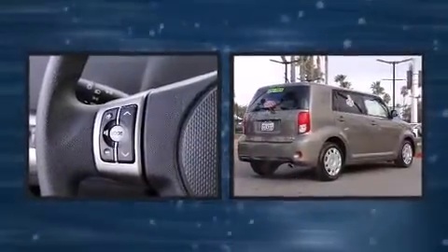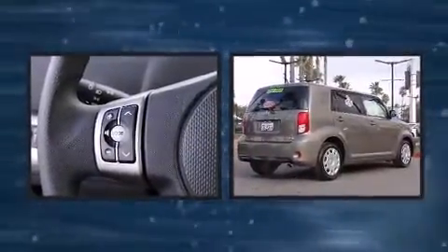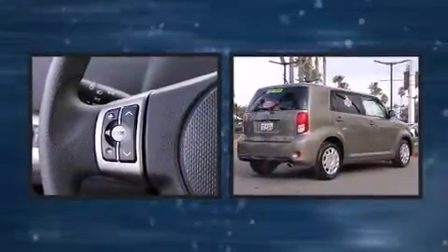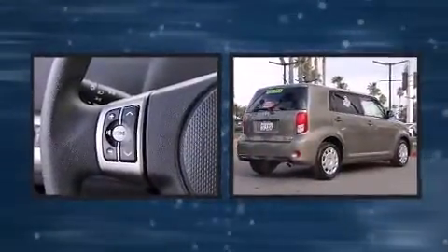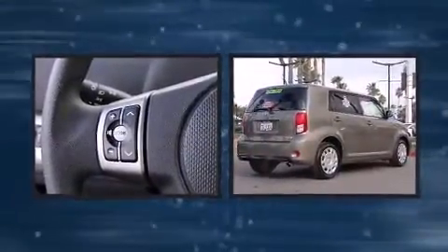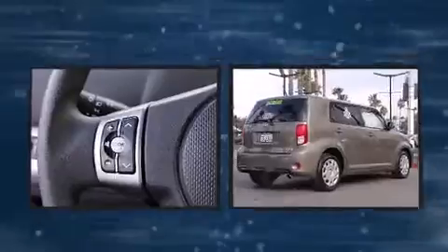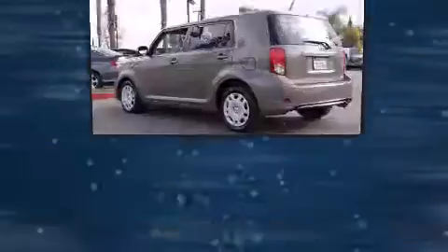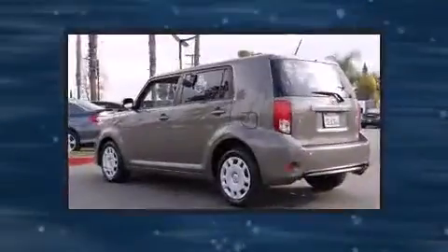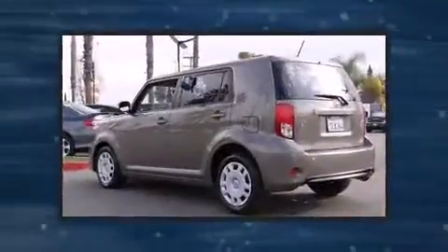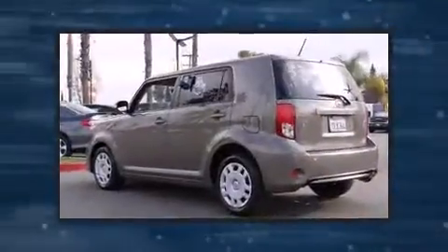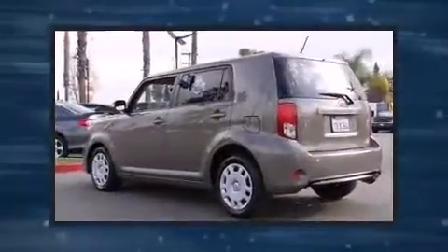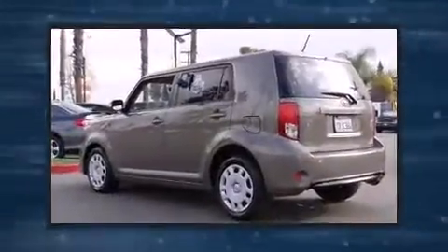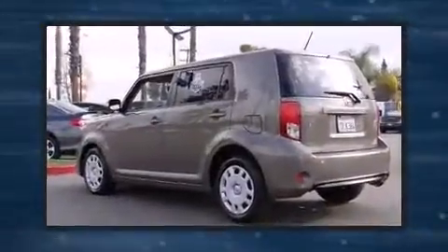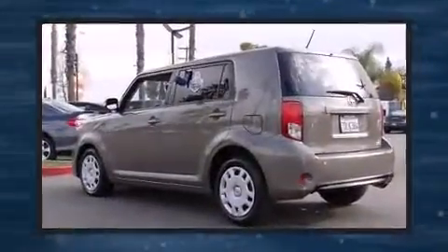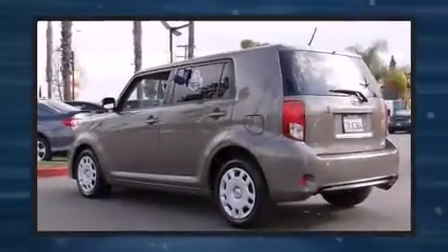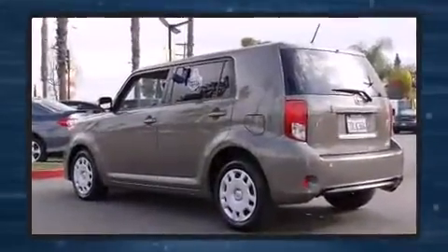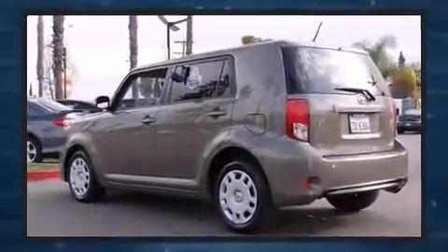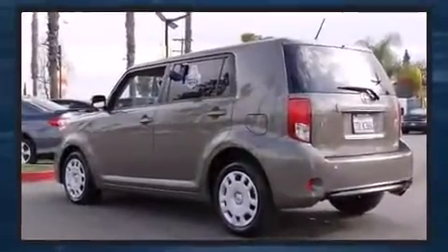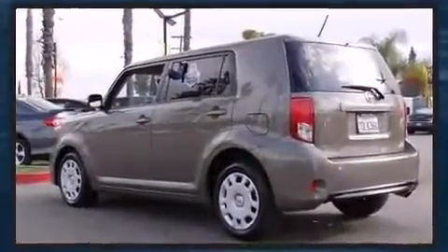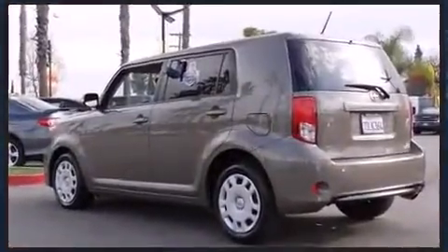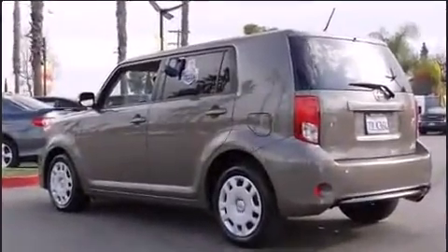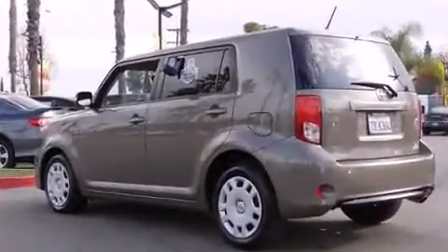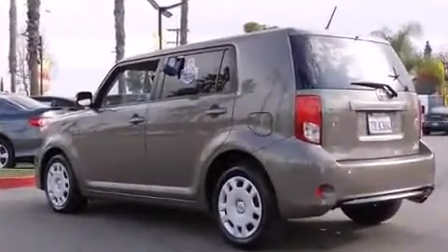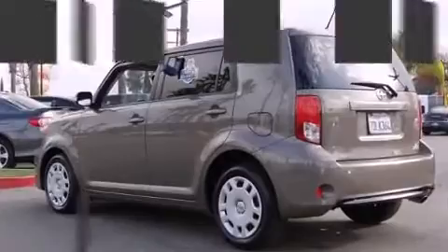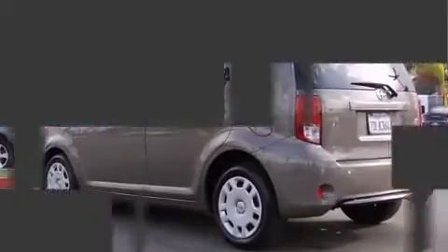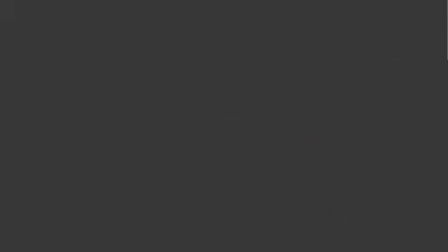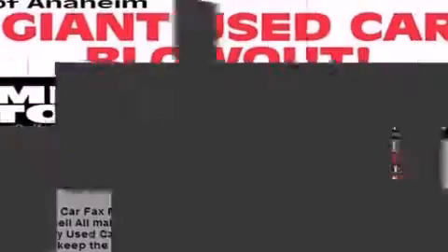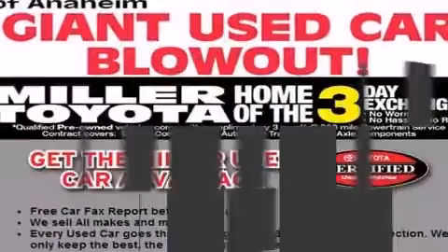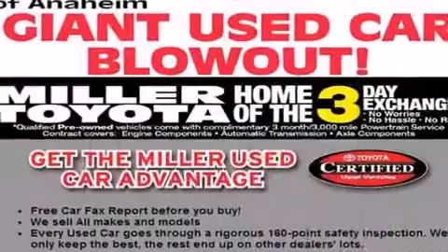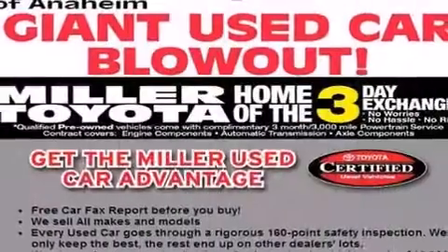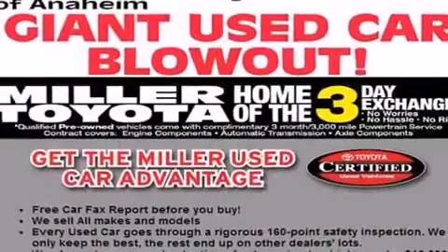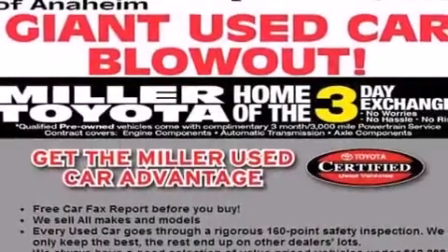Under the hood, you'll find a four-cylinder engine with more than 150 horsepower. And for added security, Dynamic Stability Control supplements the drivetrain.